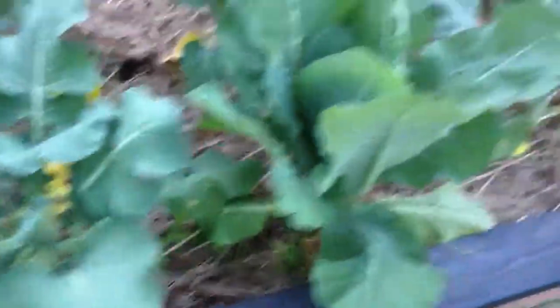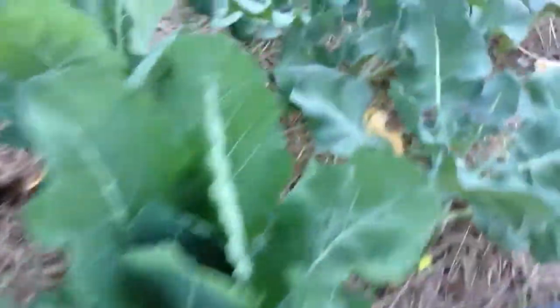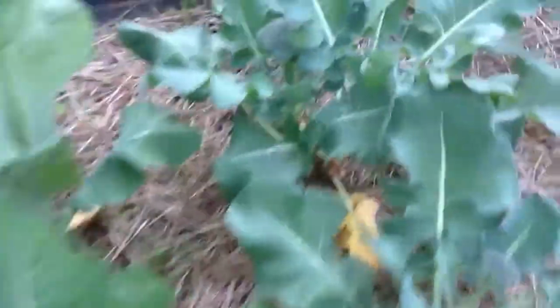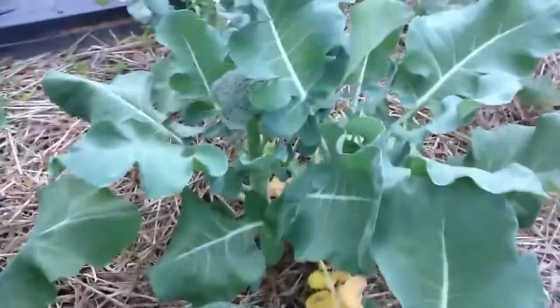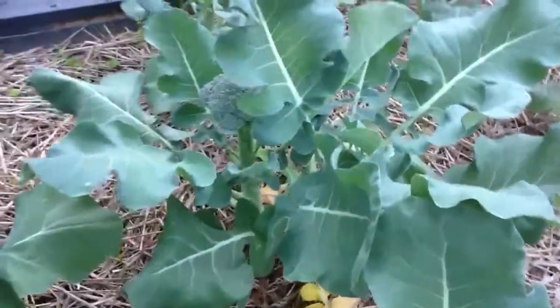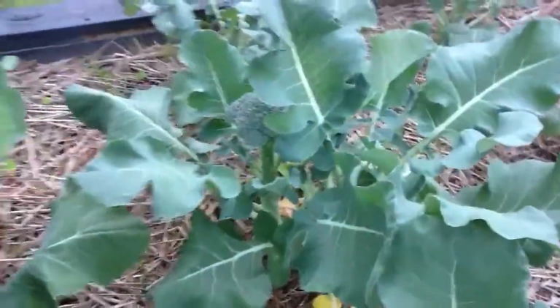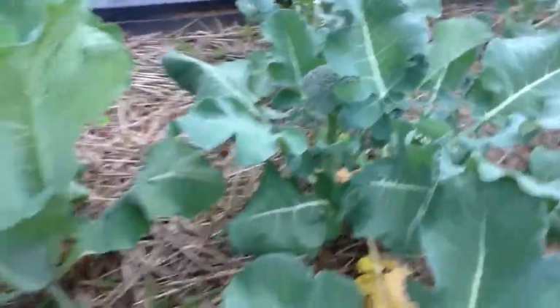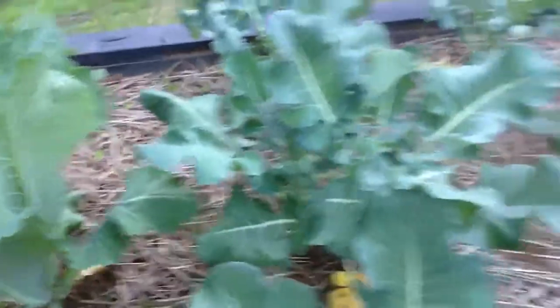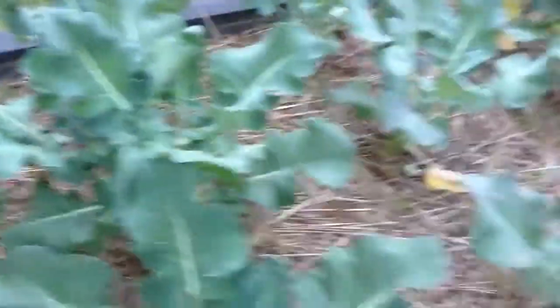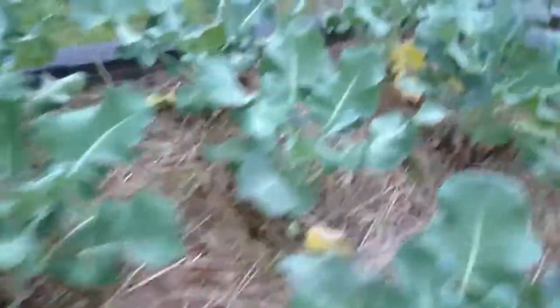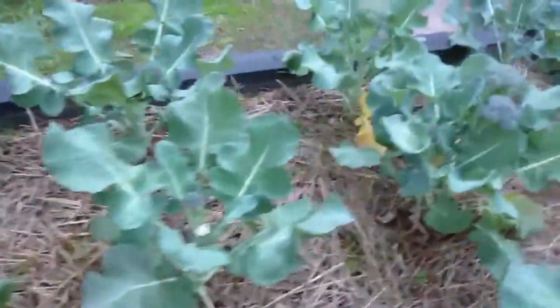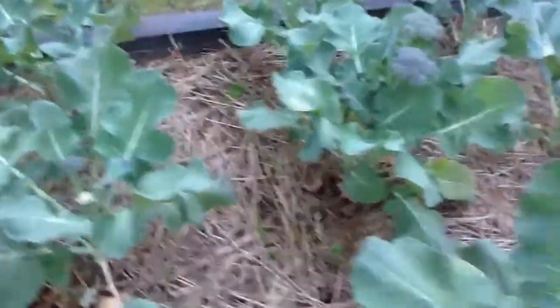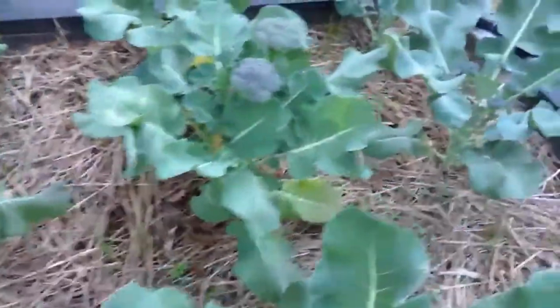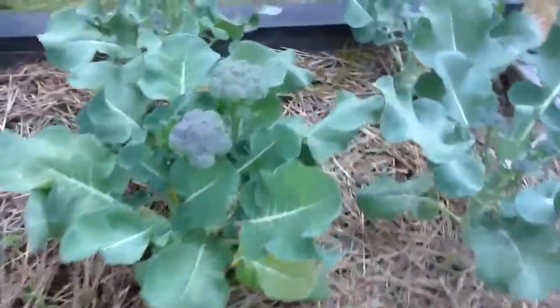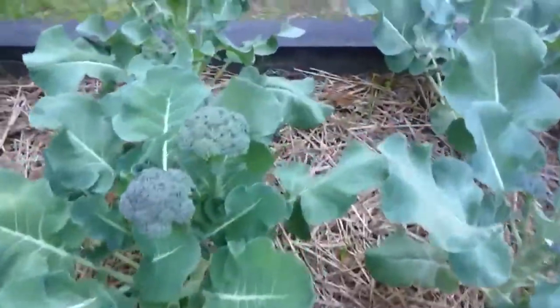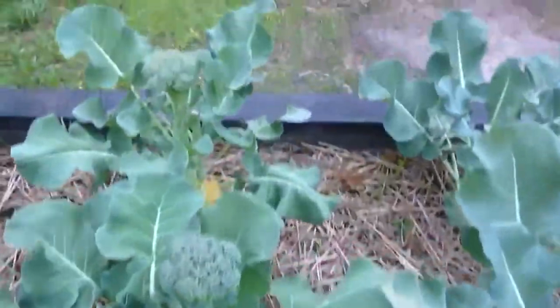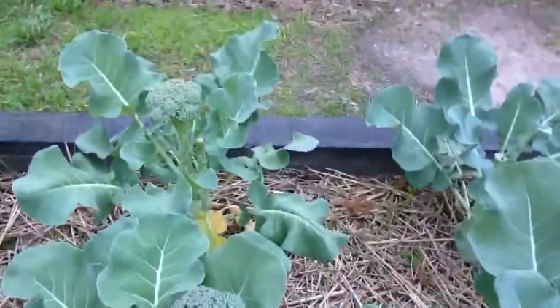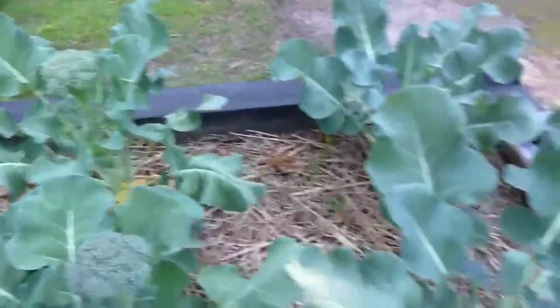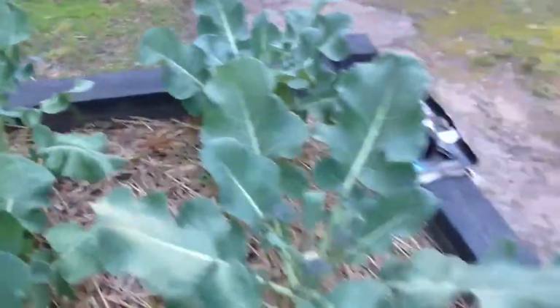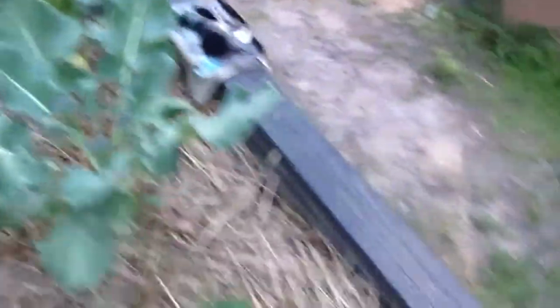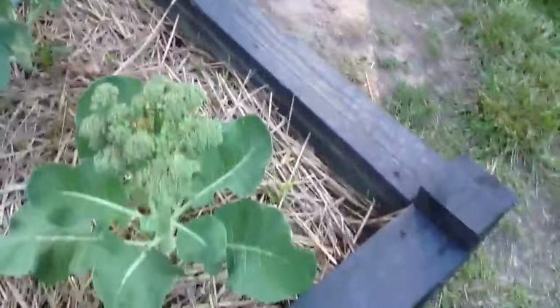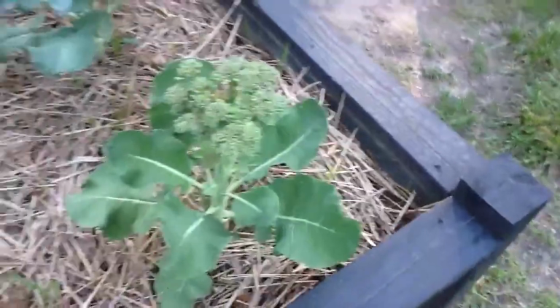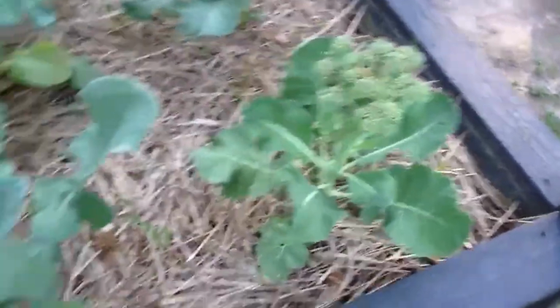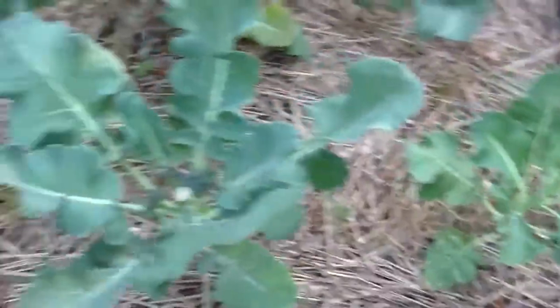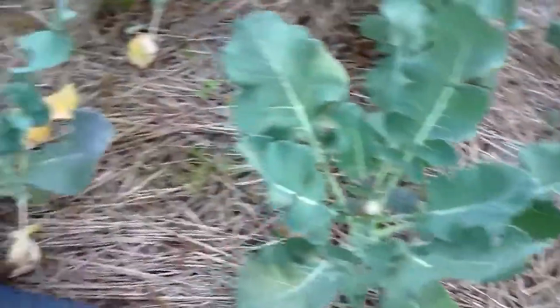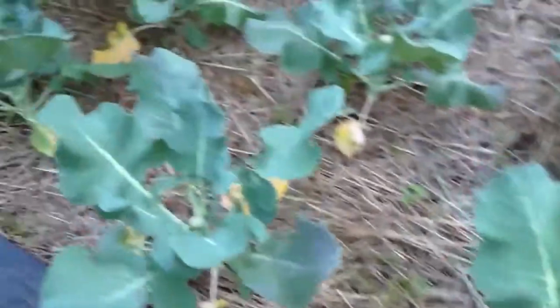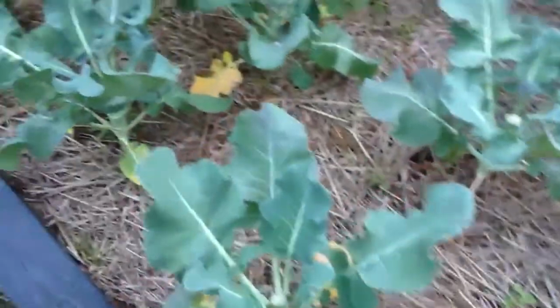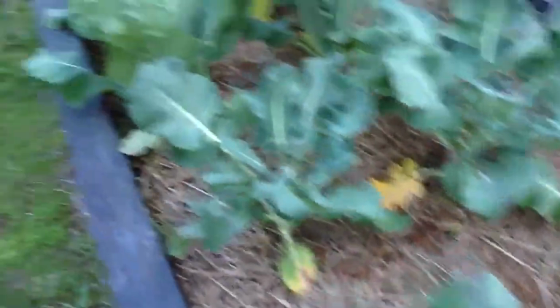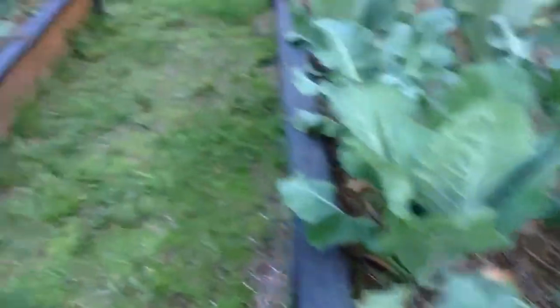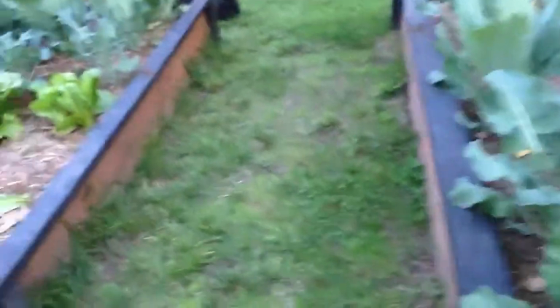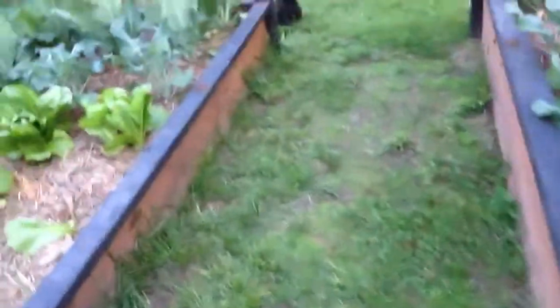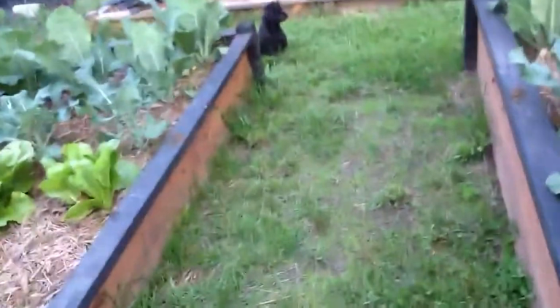Here's one we haven't cut yet — there's a couple others over here we haven't cut yet. But we've been eating them.